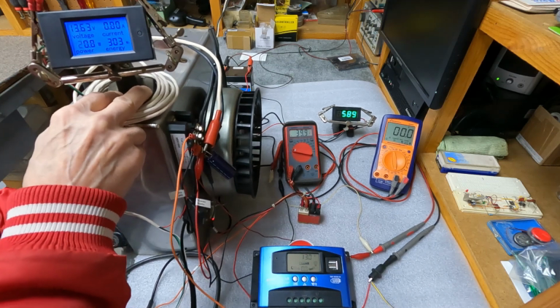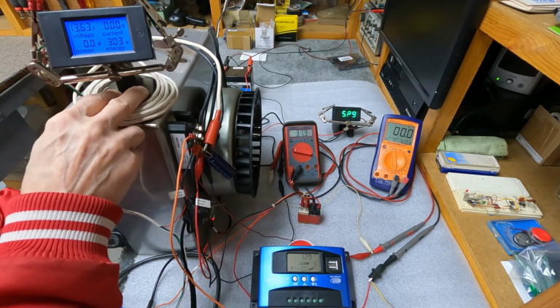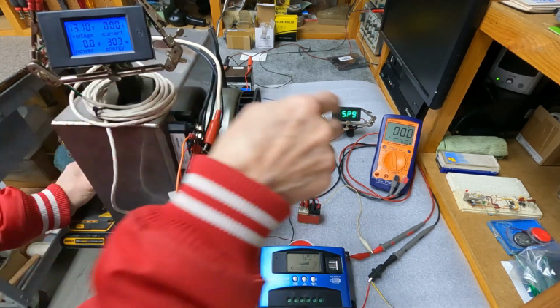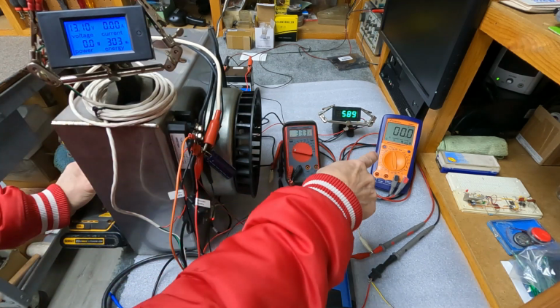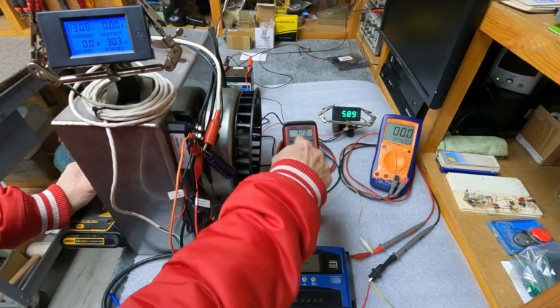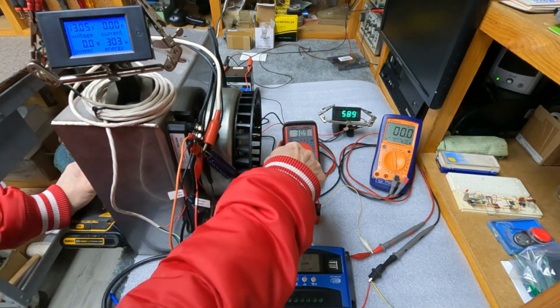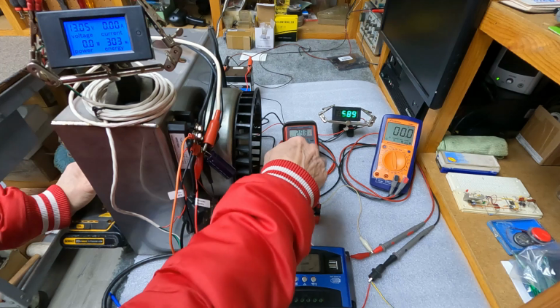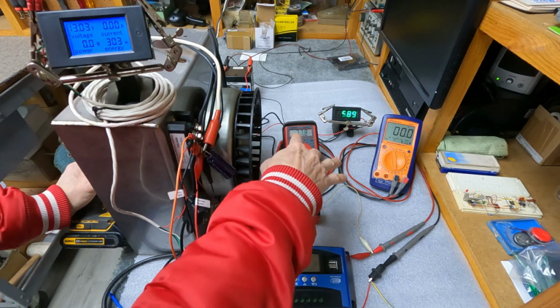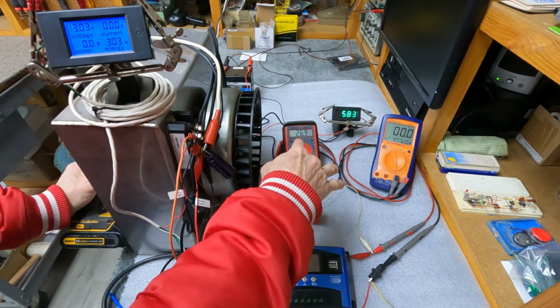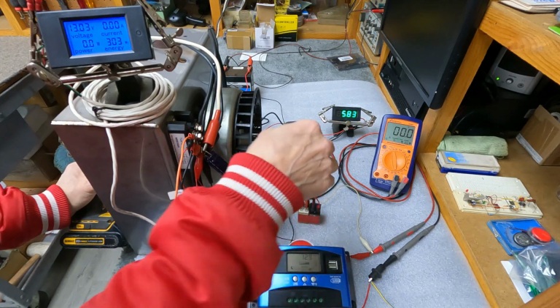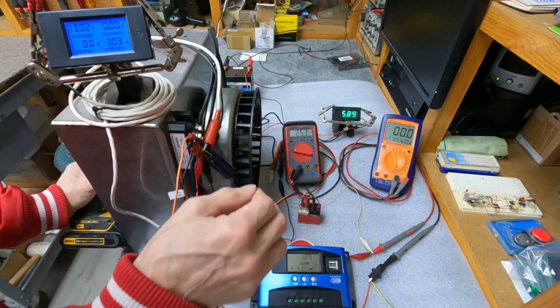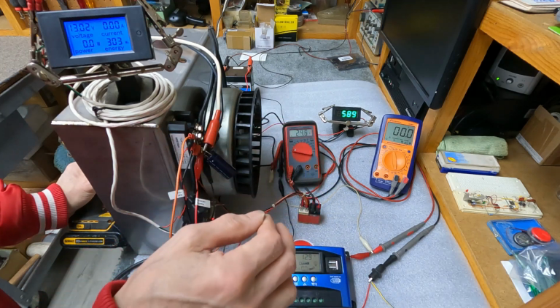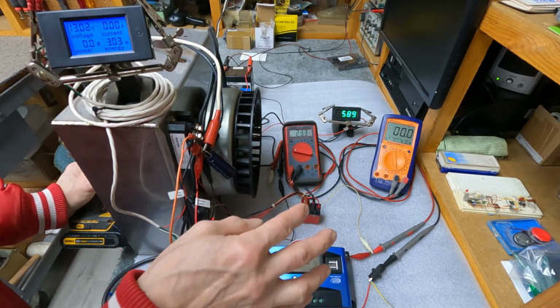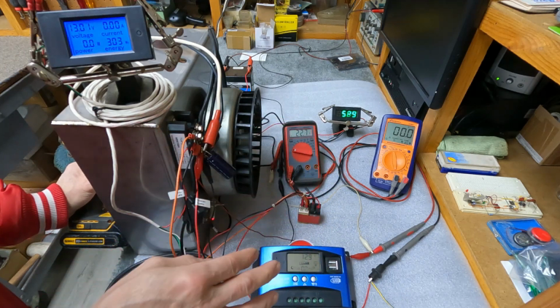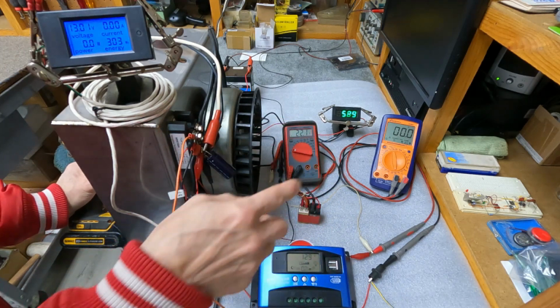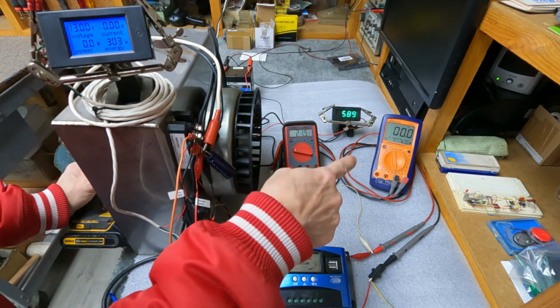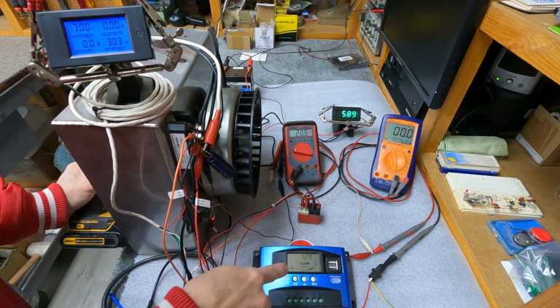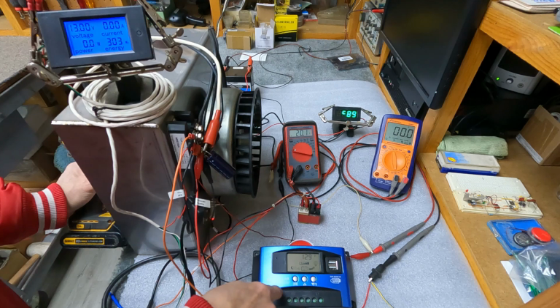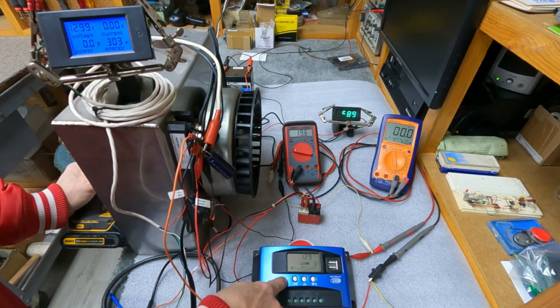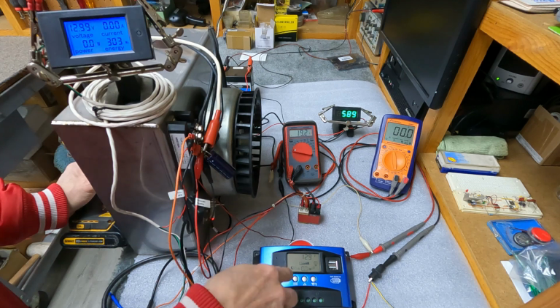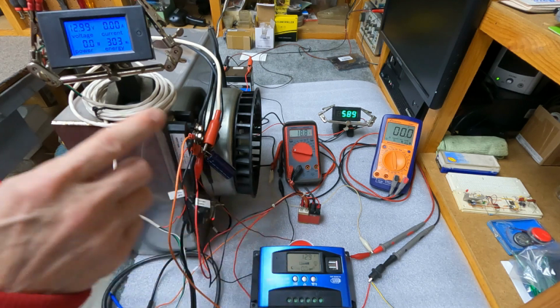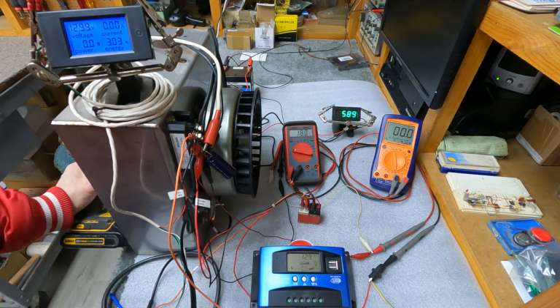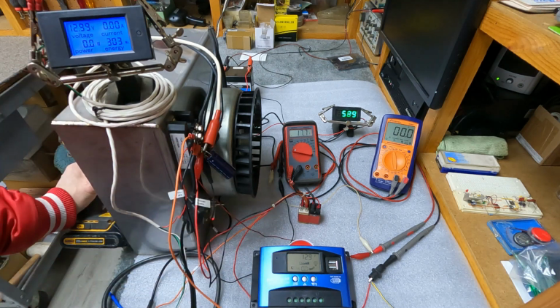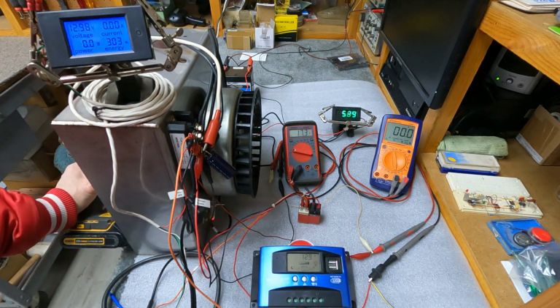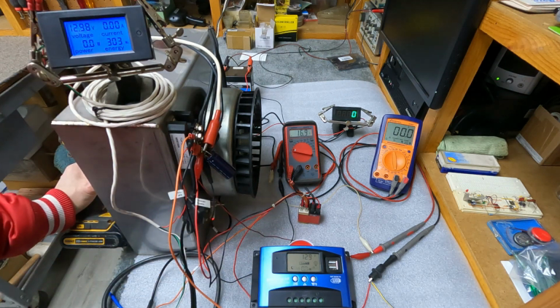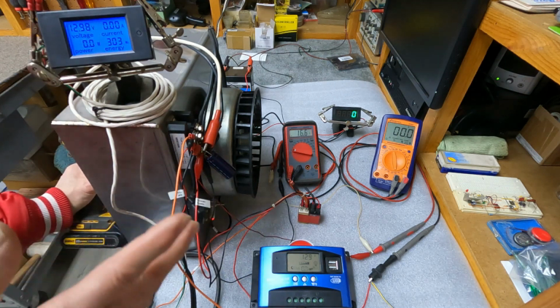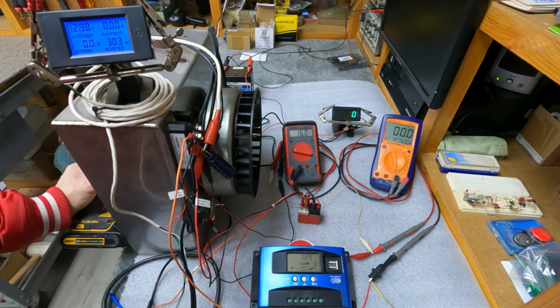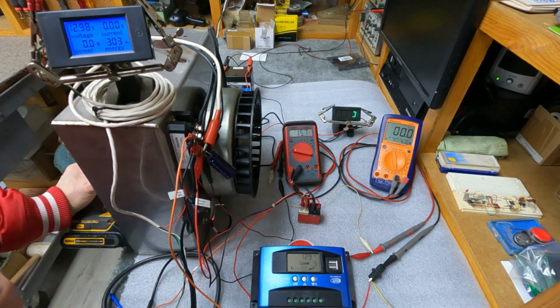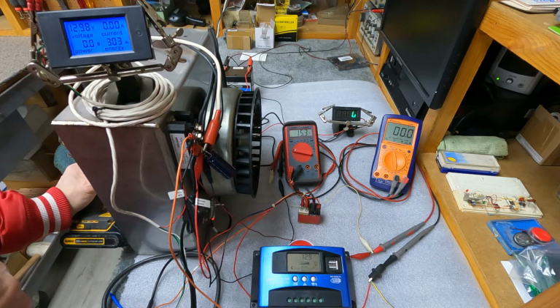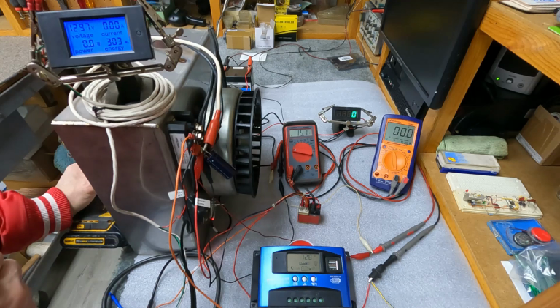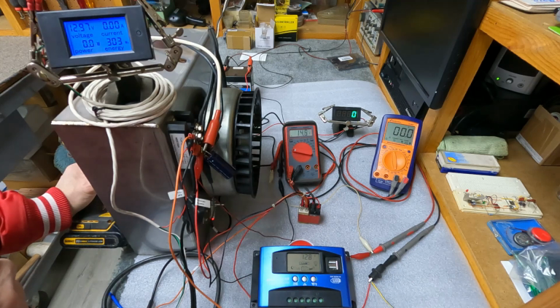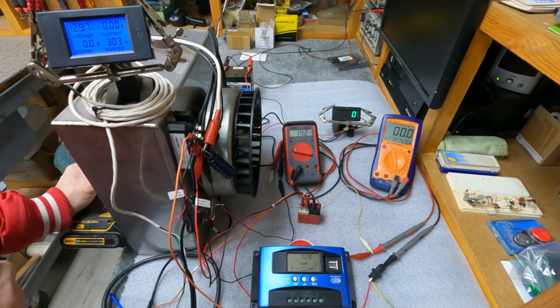Okay, see that — it cut off when it went above around 32 or 34 volts, and it cuts off the power to this, so it keeps that from frying. So we'll bring it up to the powerhouse and see what it does.